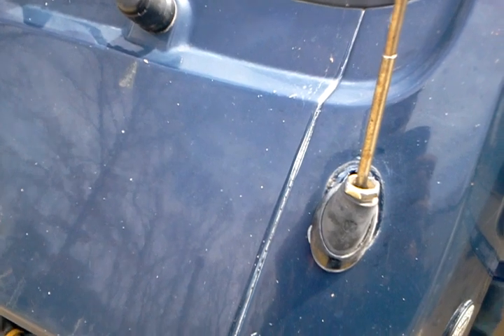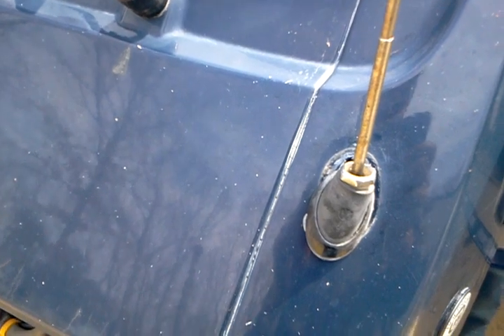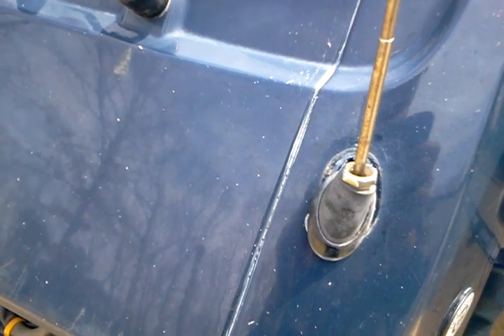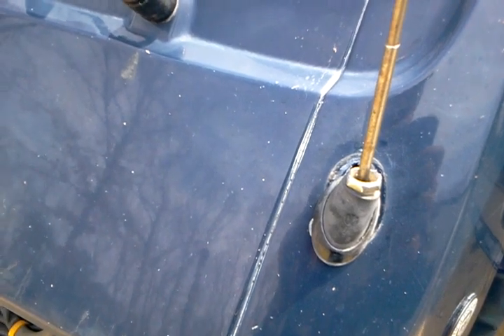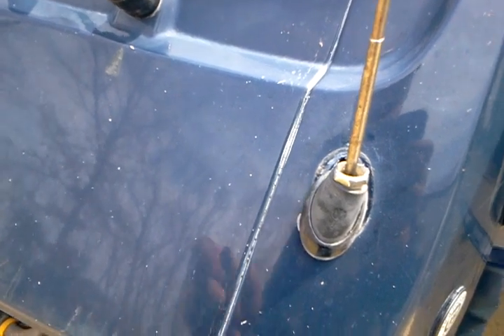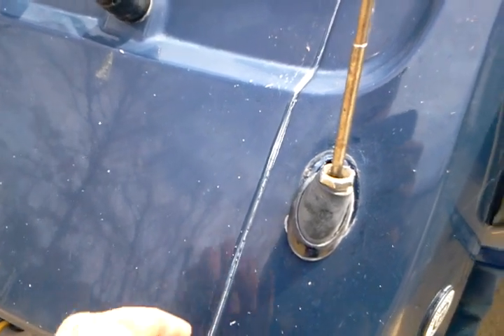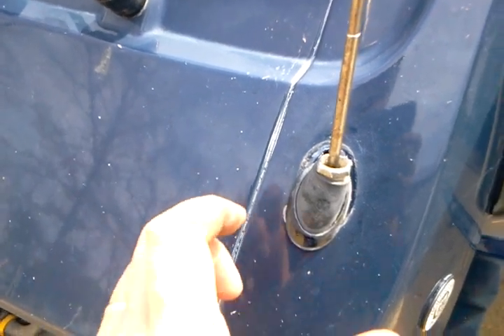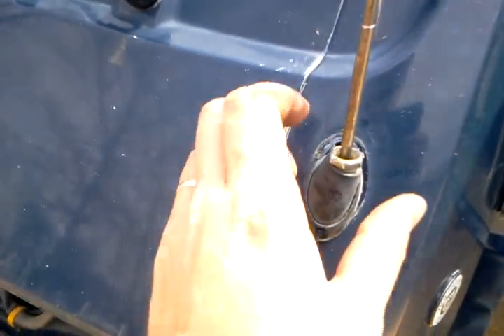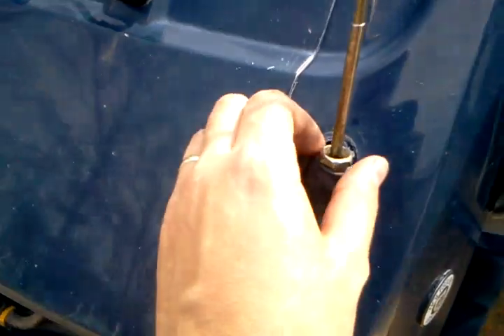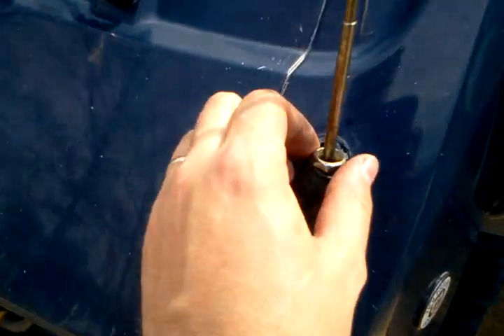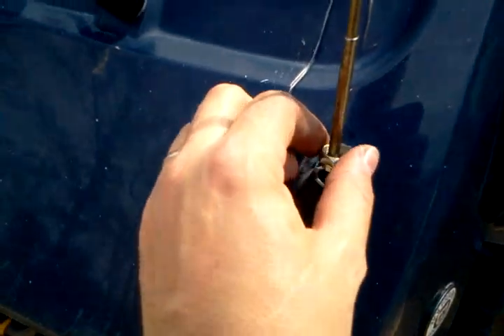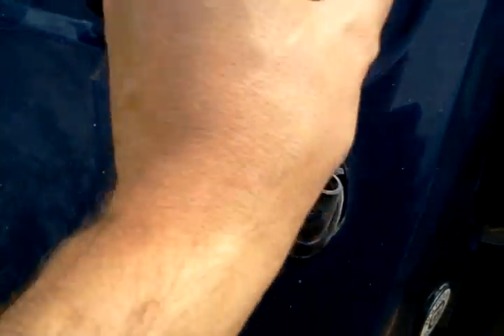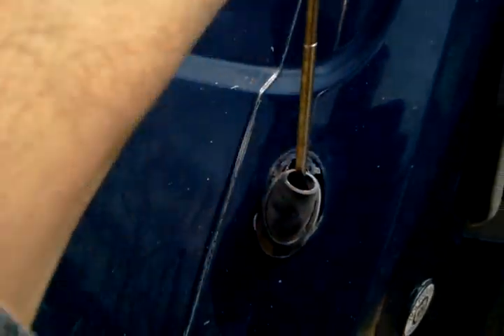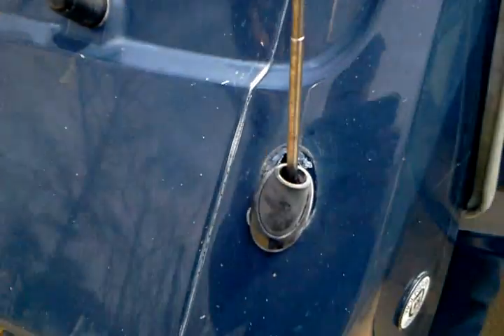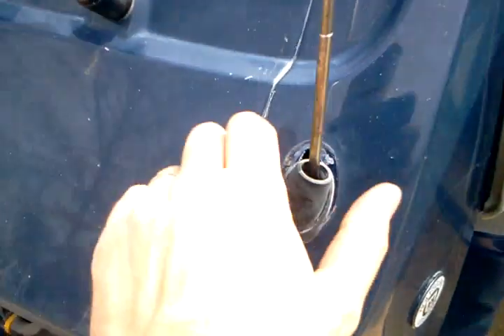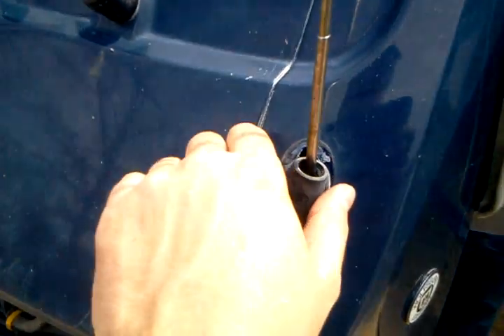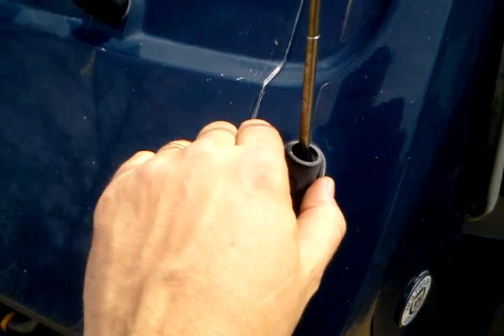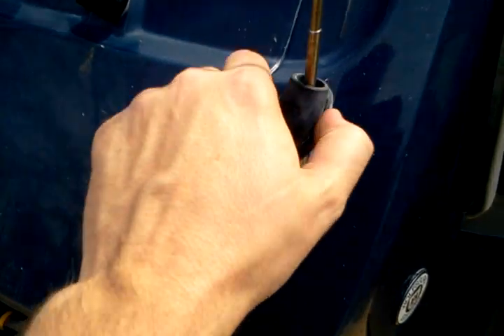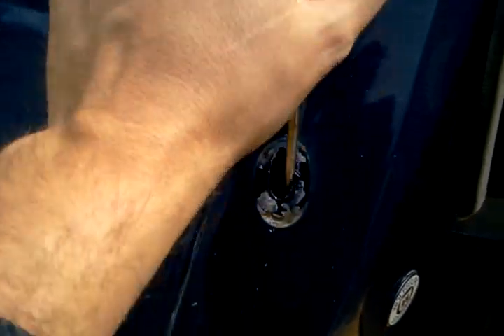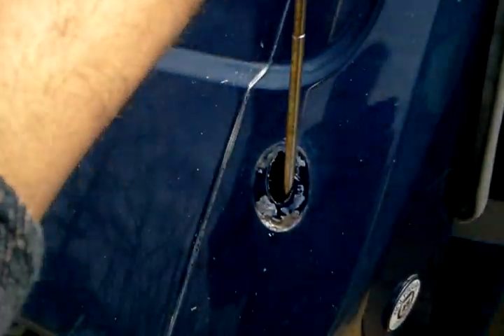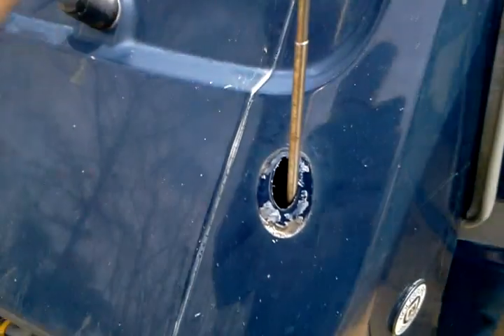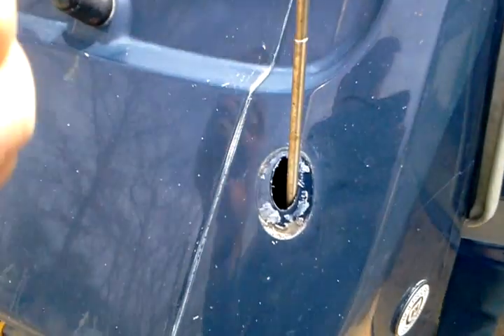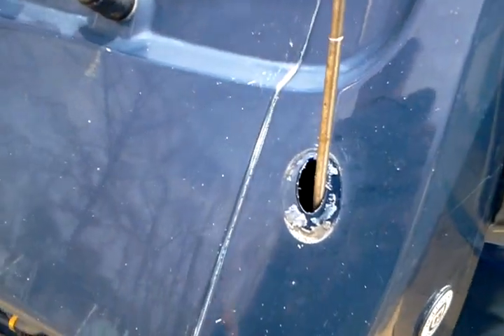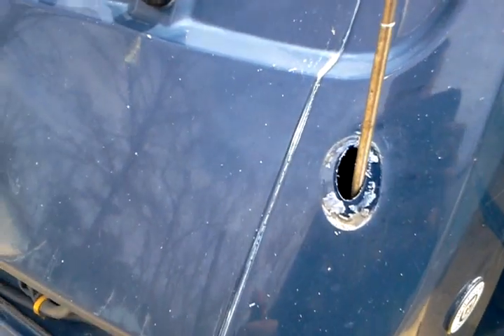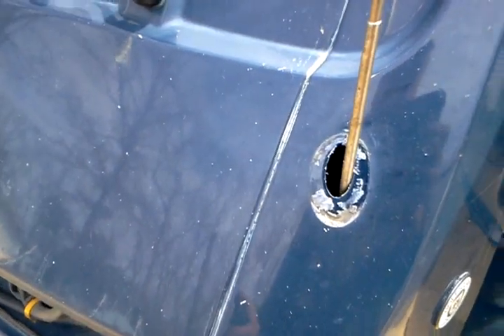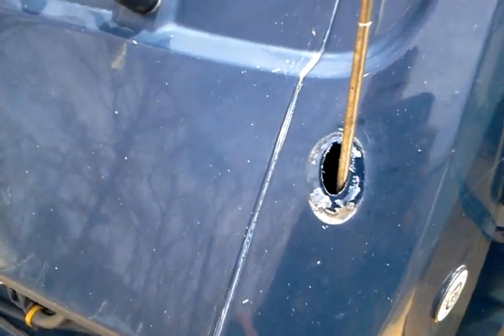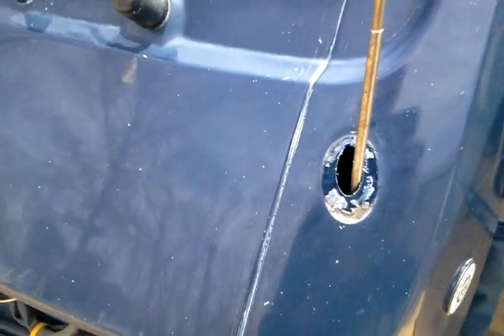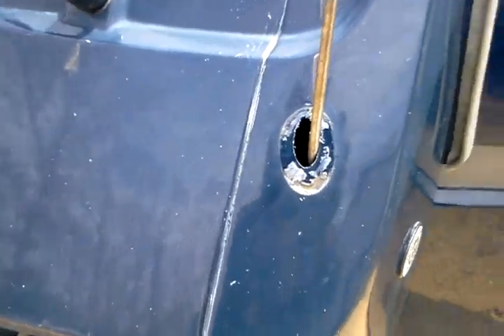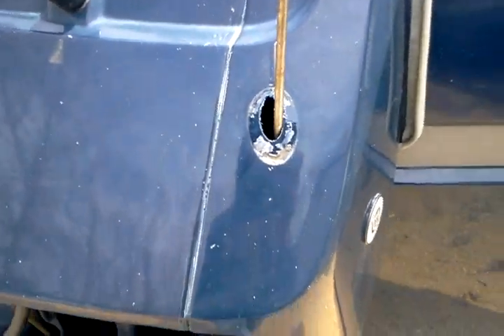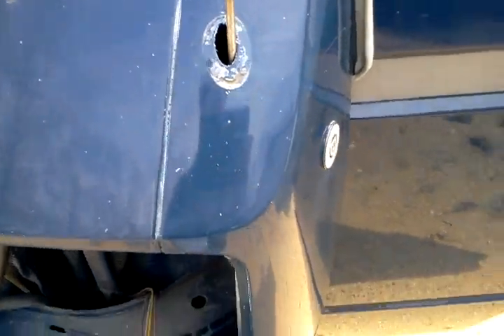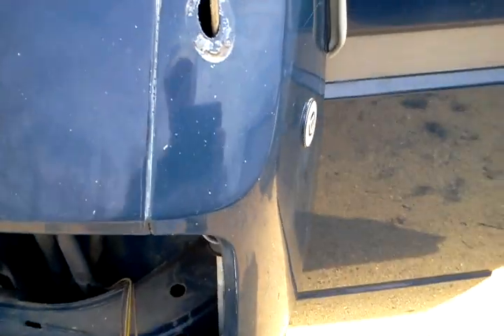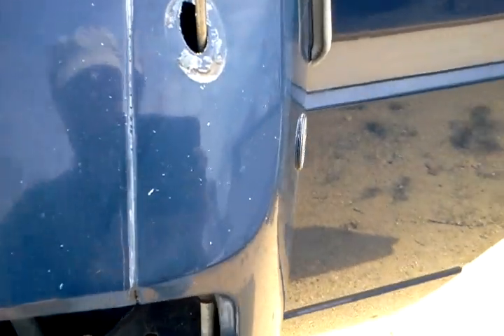All right, so we got the antenna loose. Now you want to pull this nut off of here. Pull this bottom thing off. Oh, look, there's the hole that it goes in.